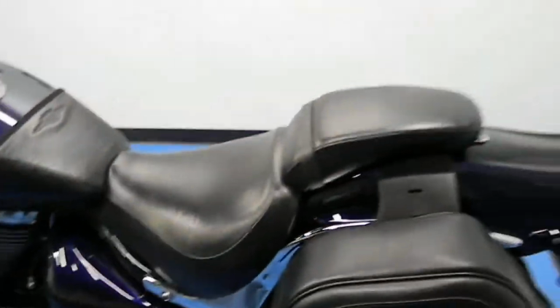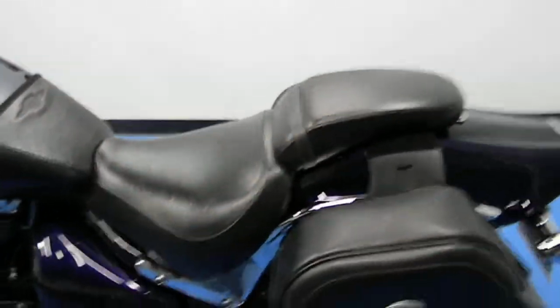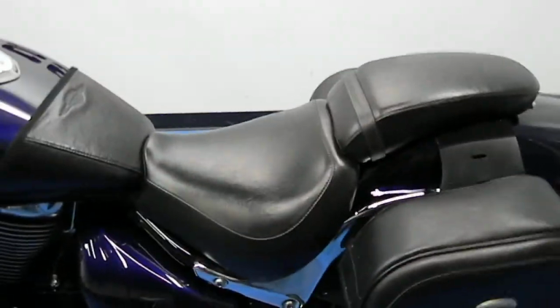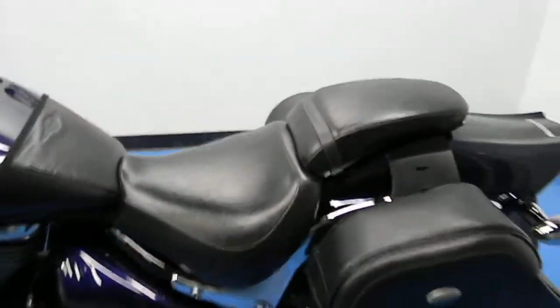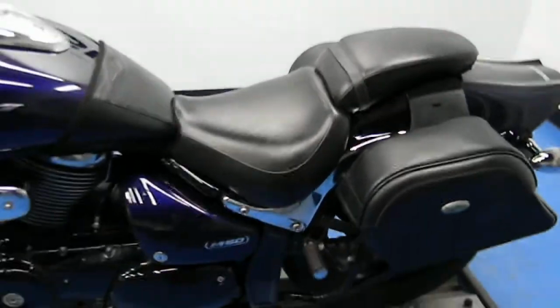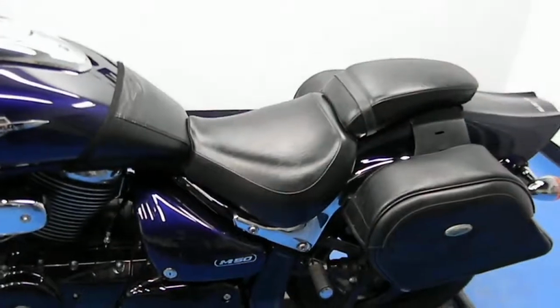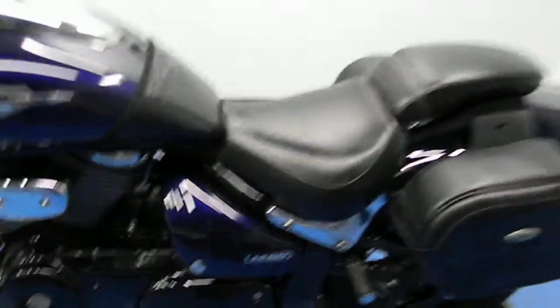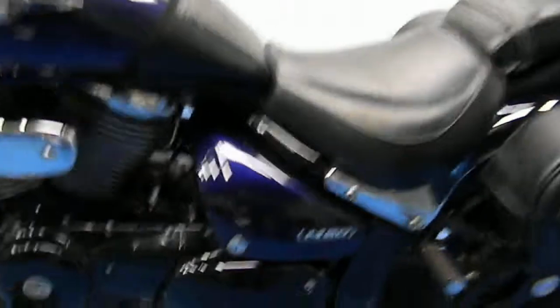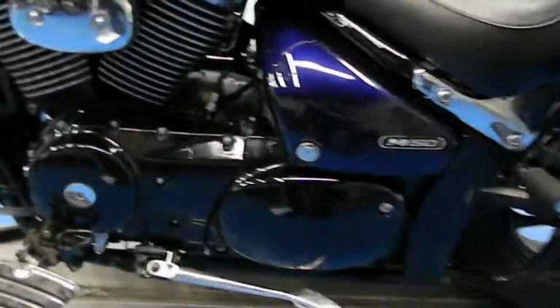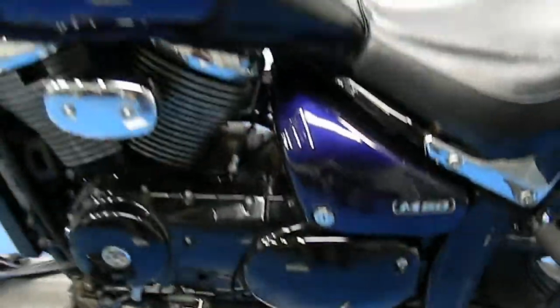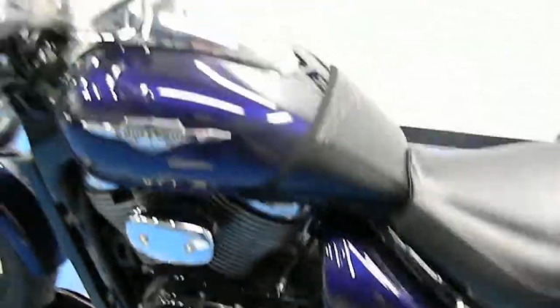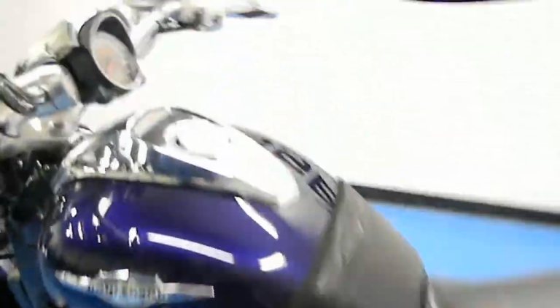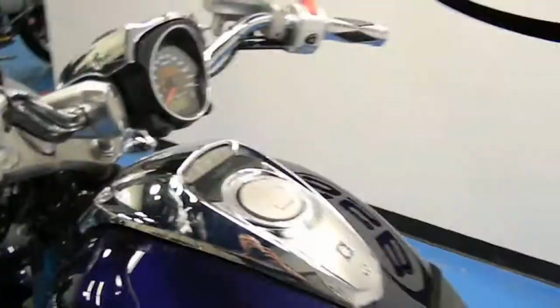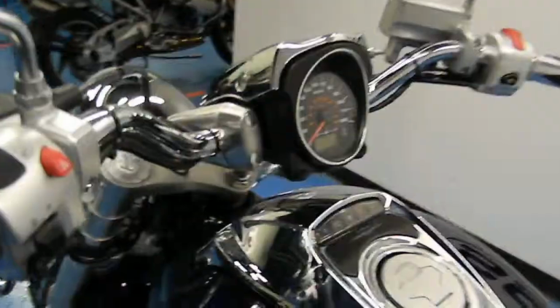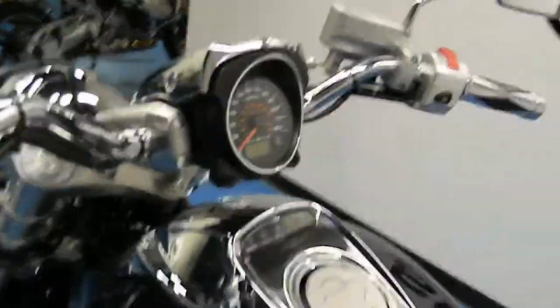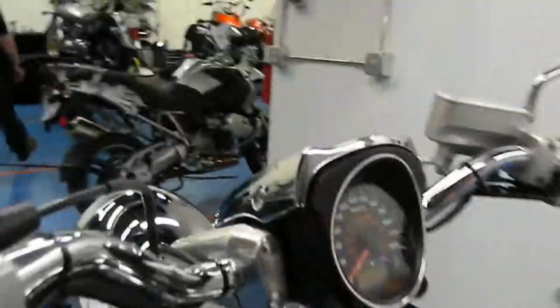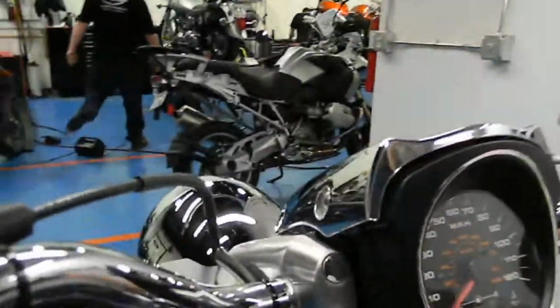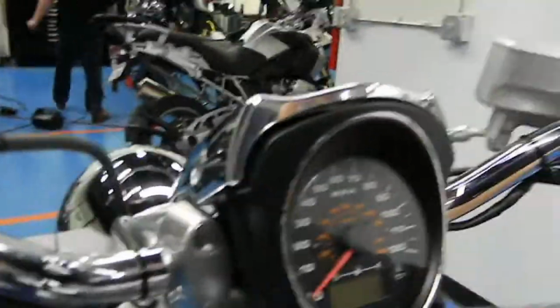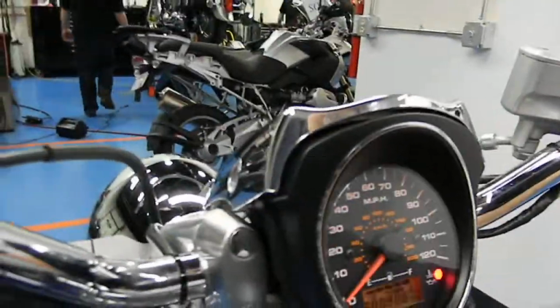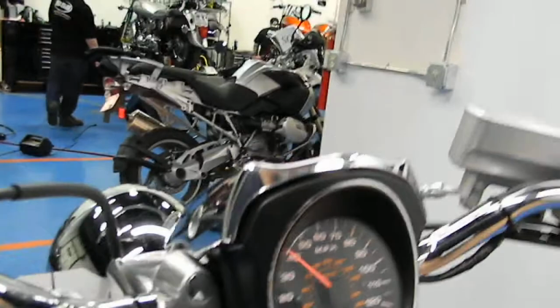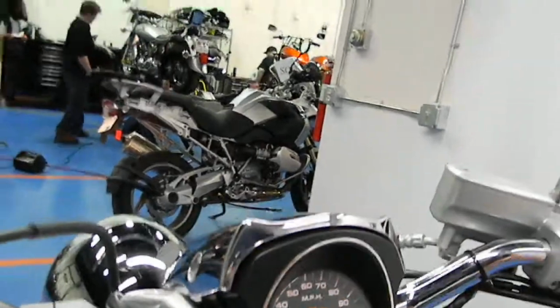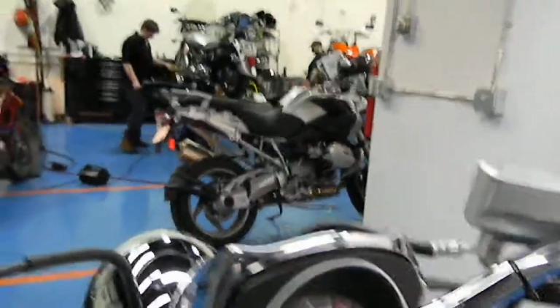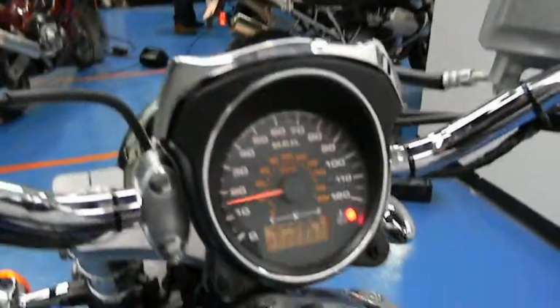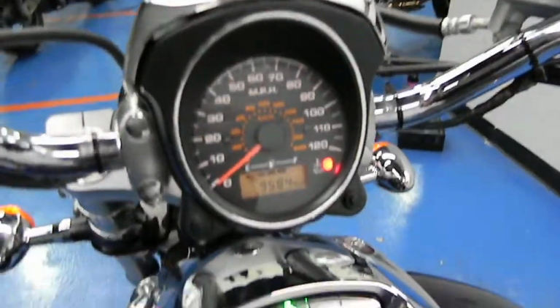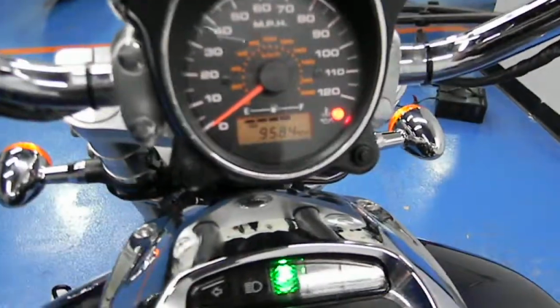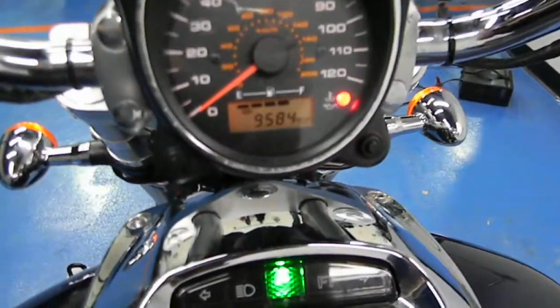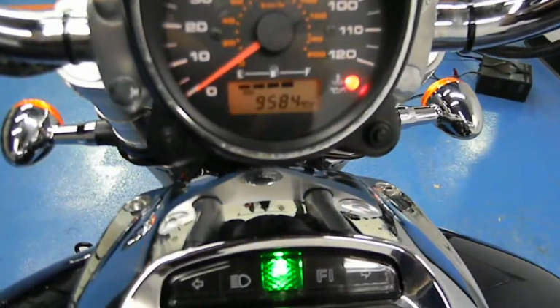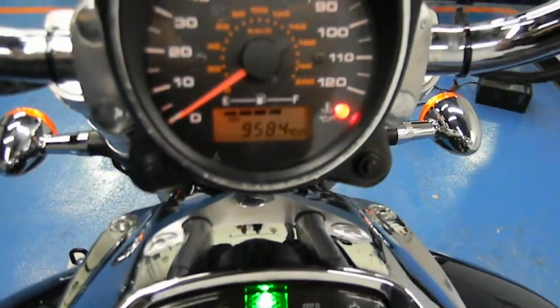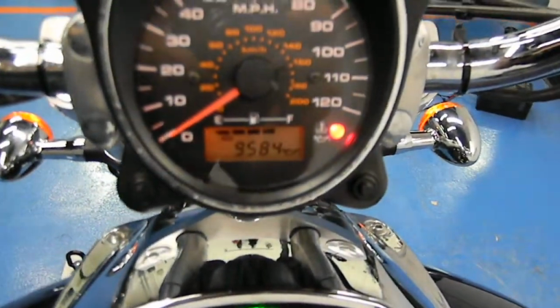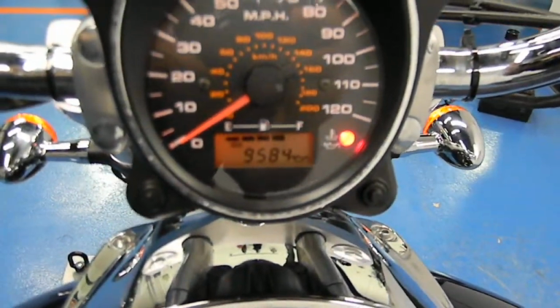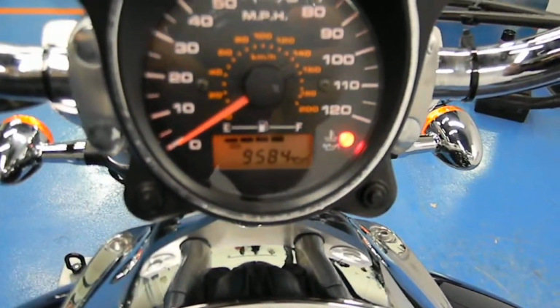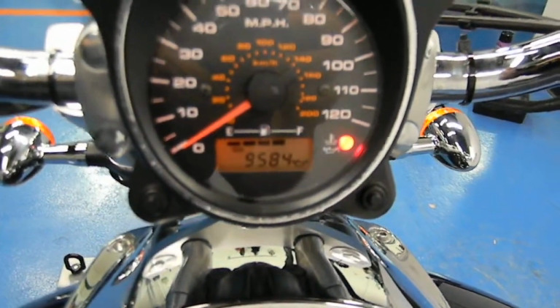This bike is a super clean cruiser, so let's start it up so you can hear it run. And there's the mileage — 9,584.